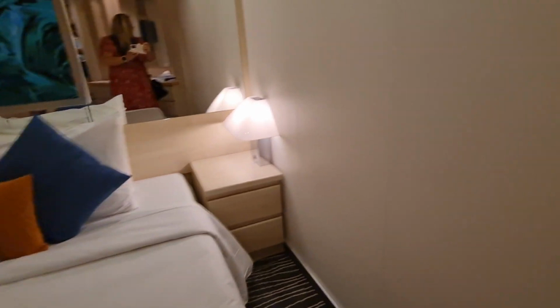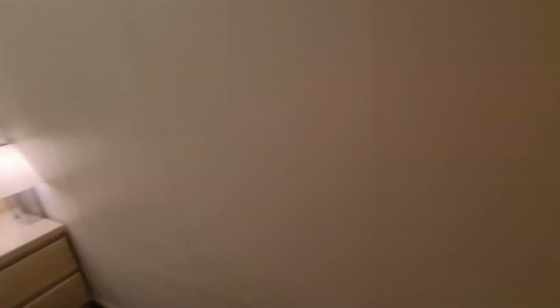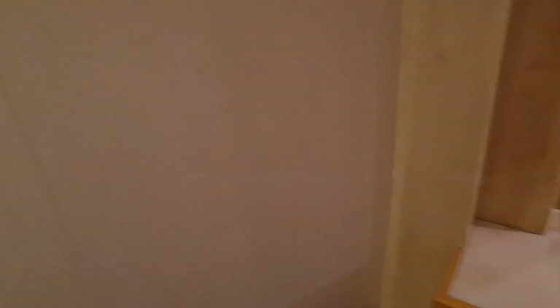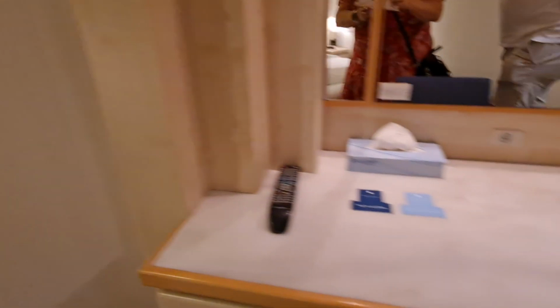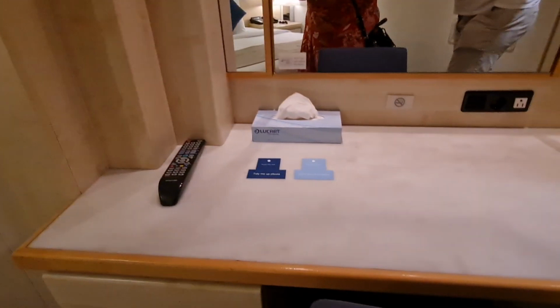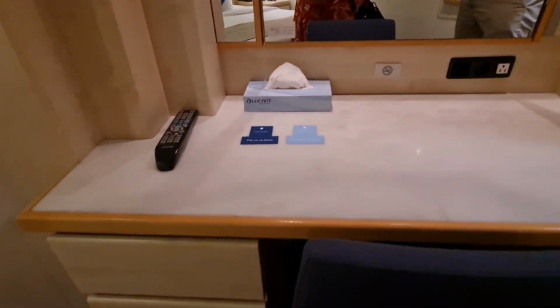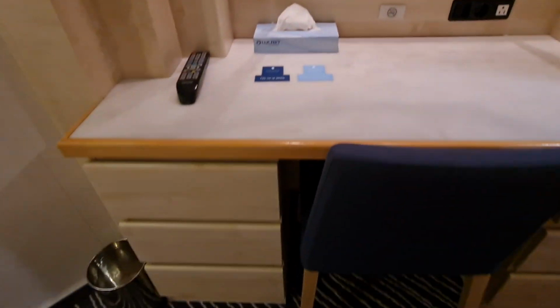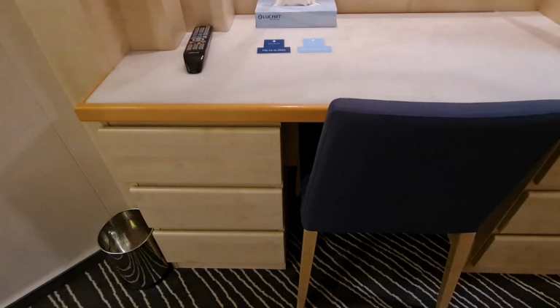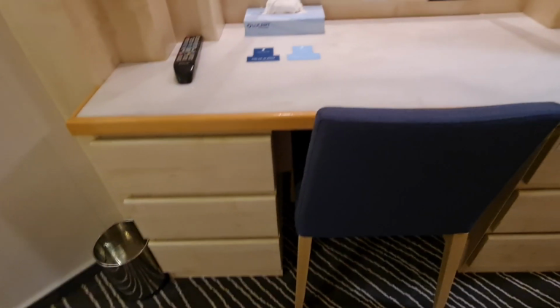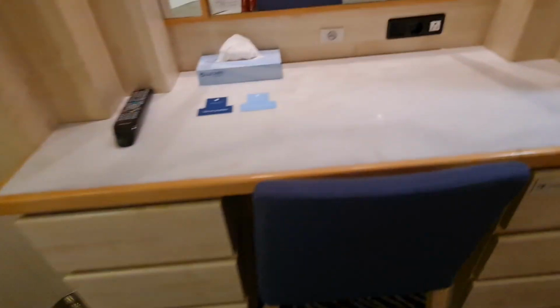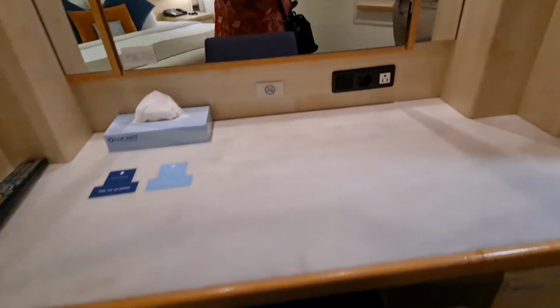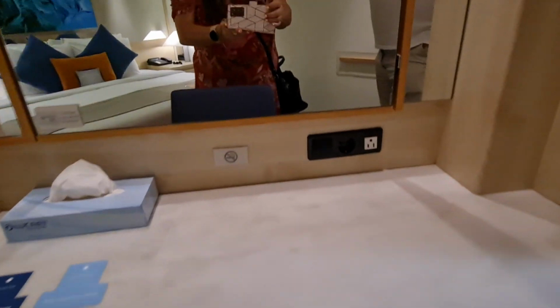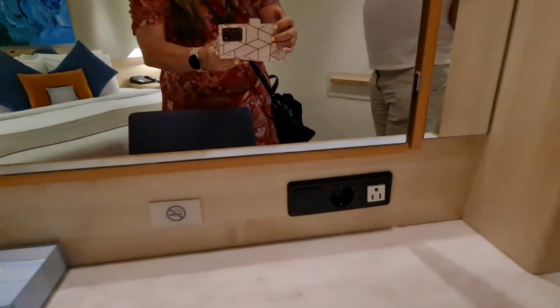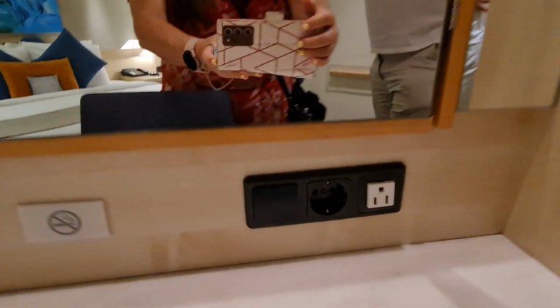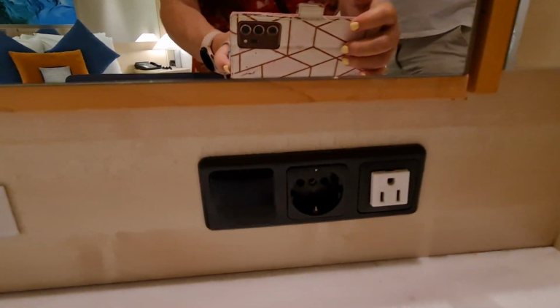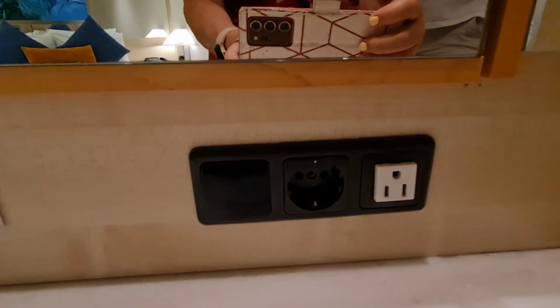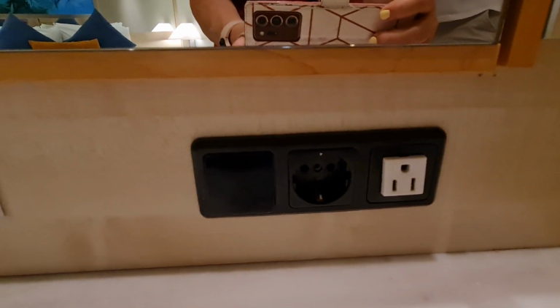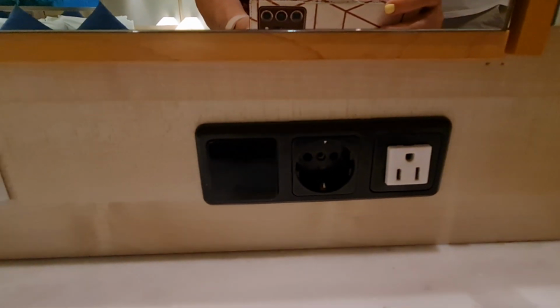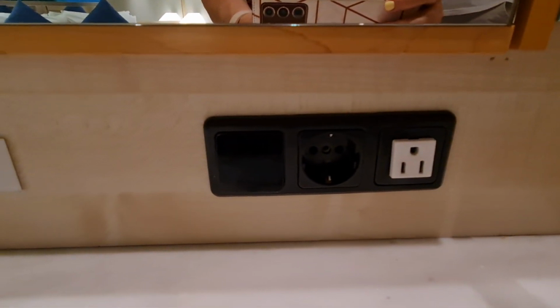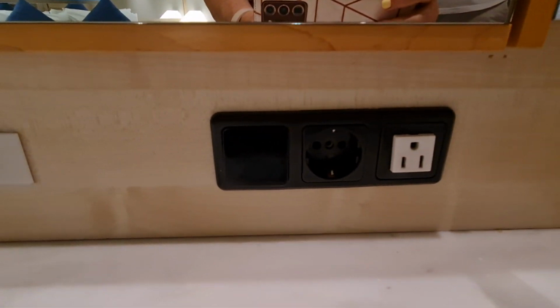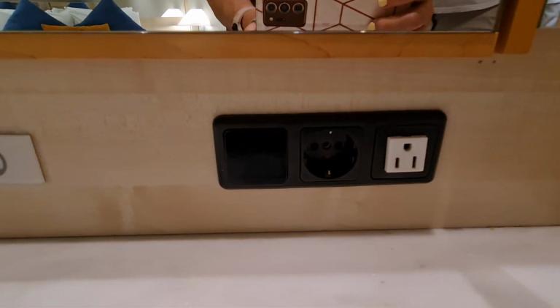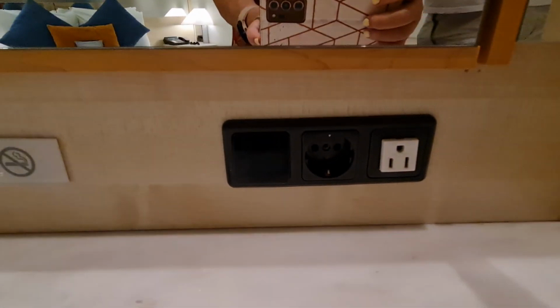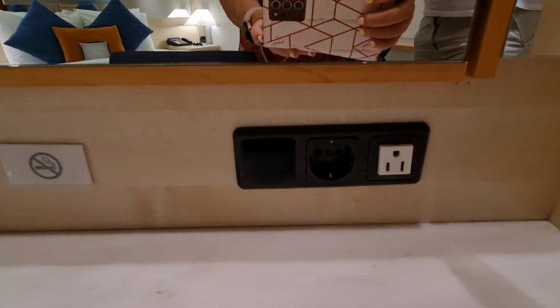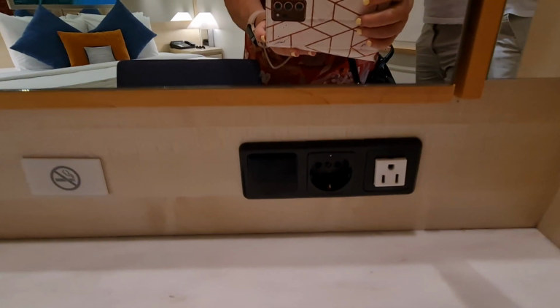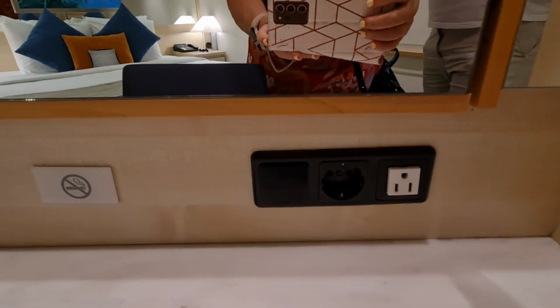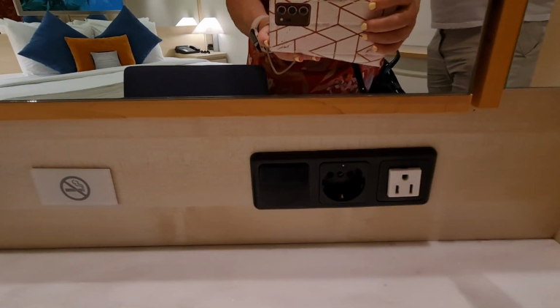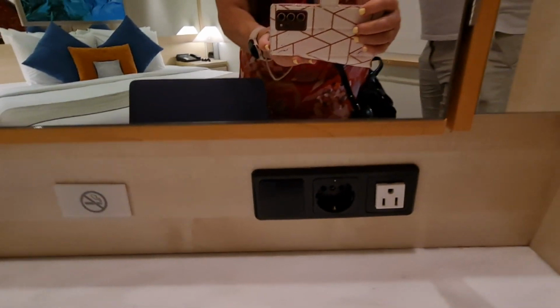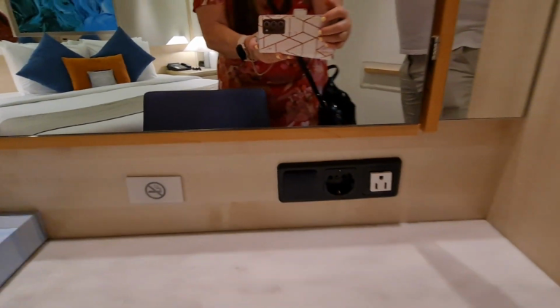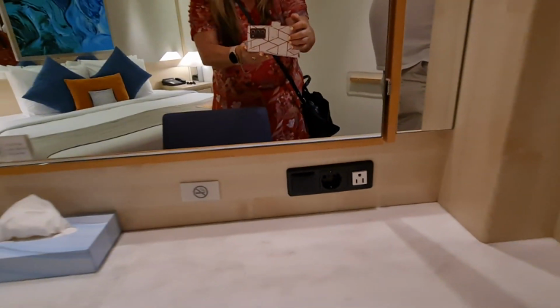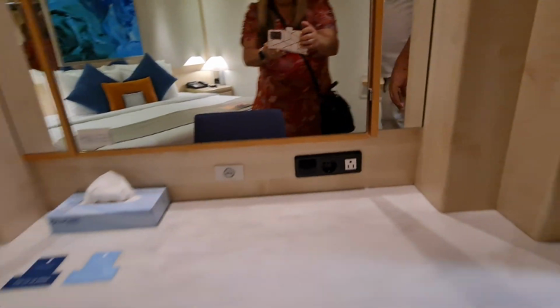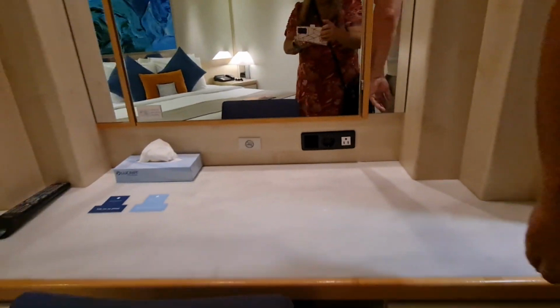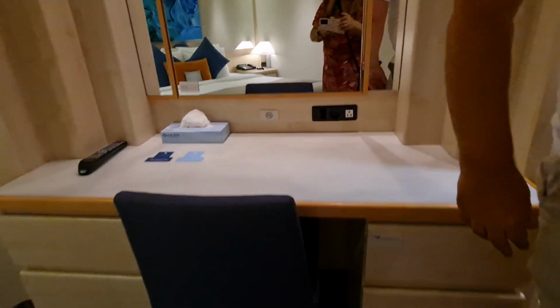And you've also got a desk area here, which you've got more drawers, and you've also got a European and a US electric socket there. But that does seem to be the only places in the room where there are sockets.